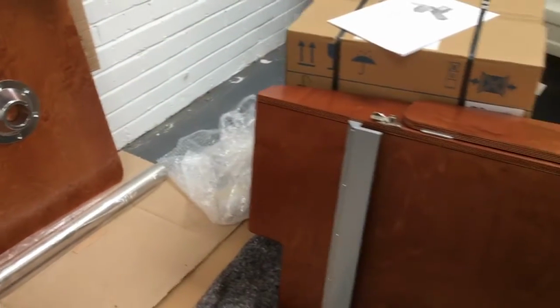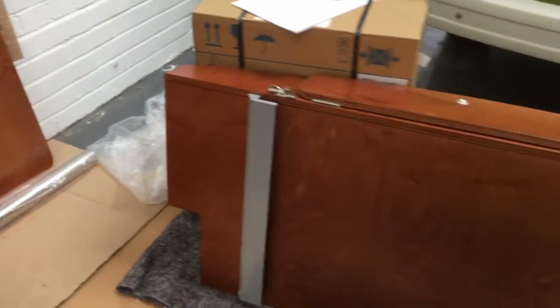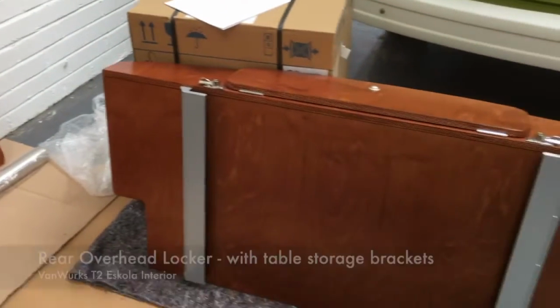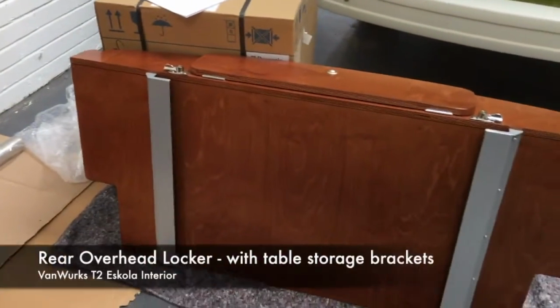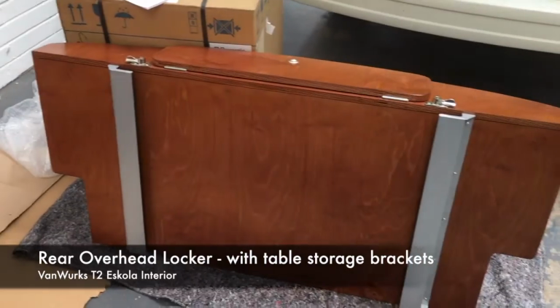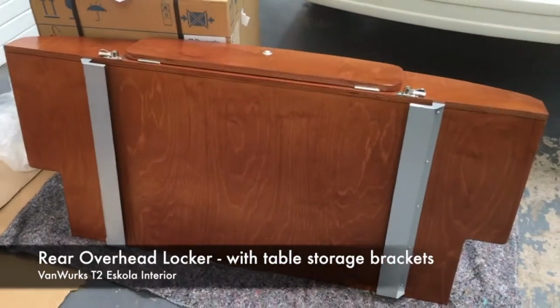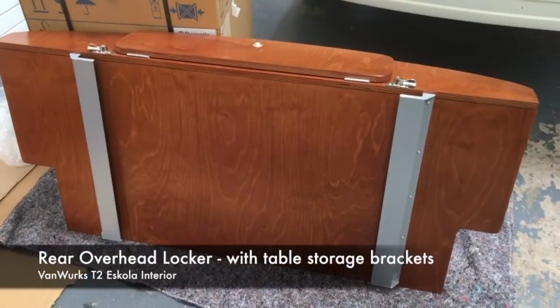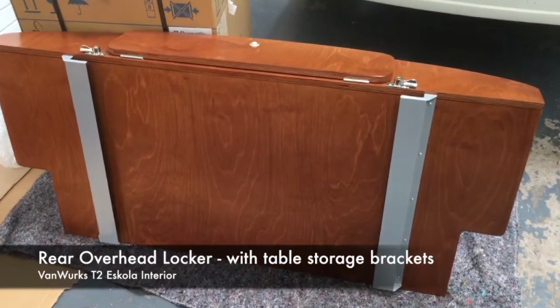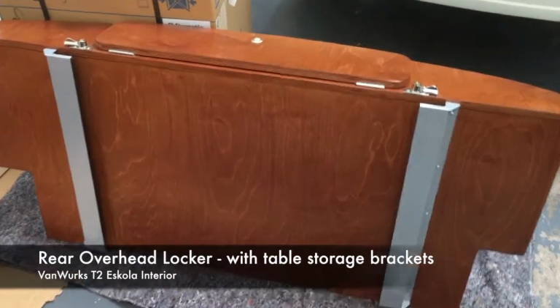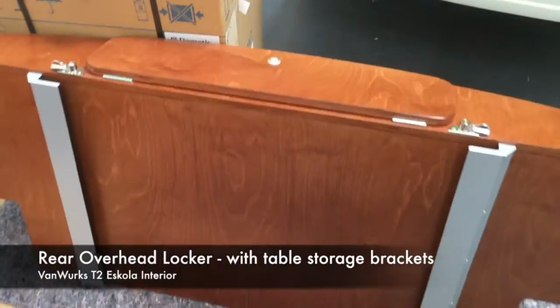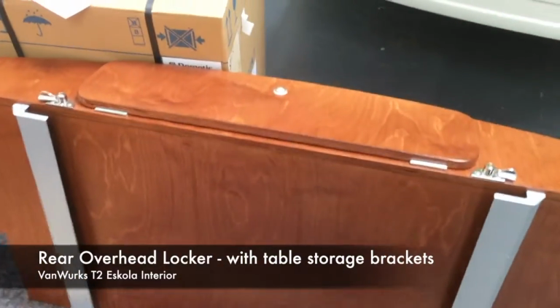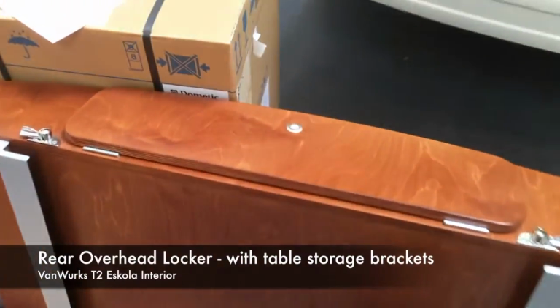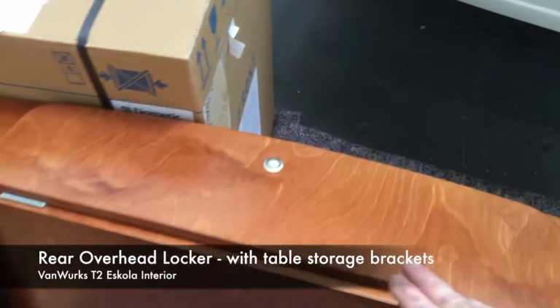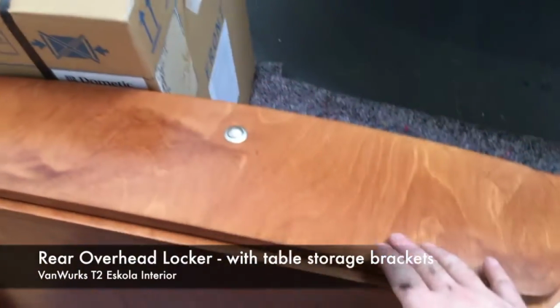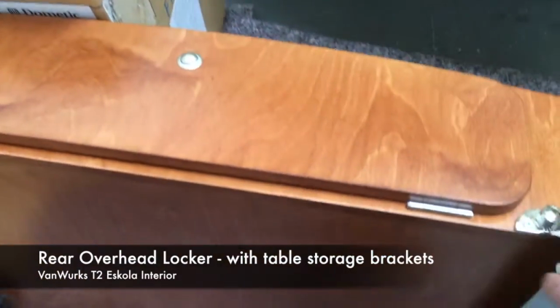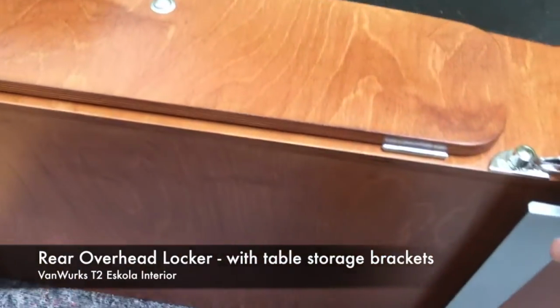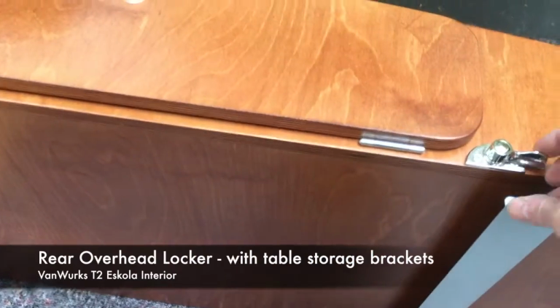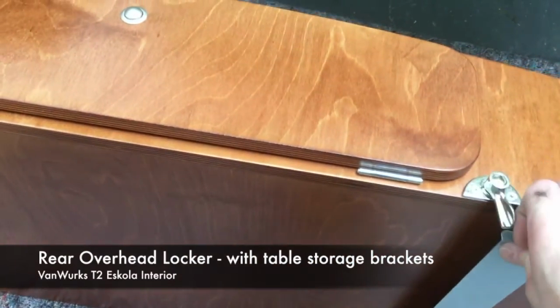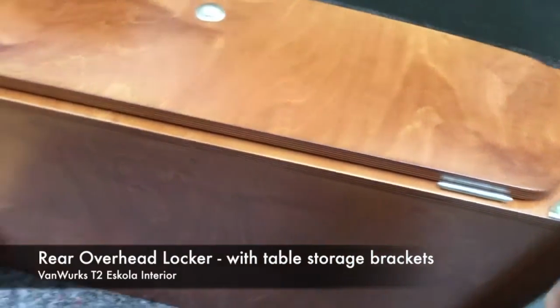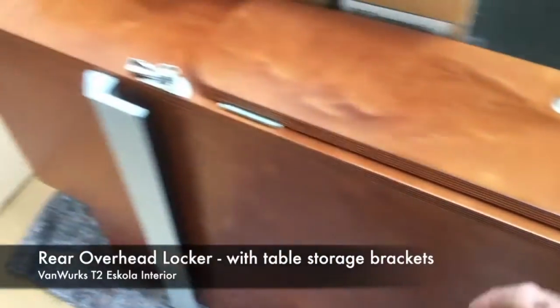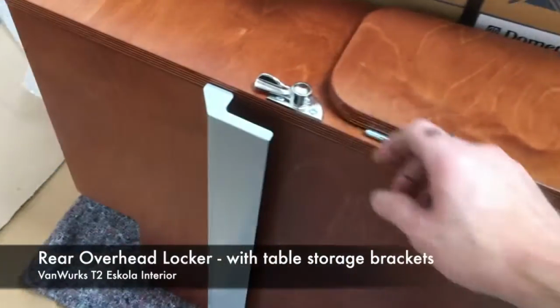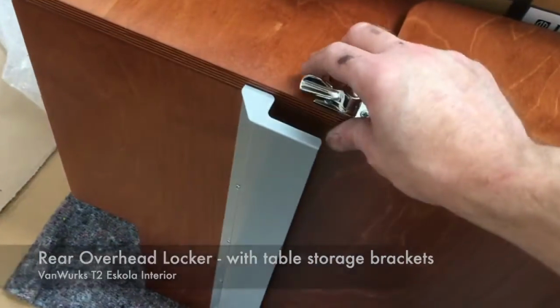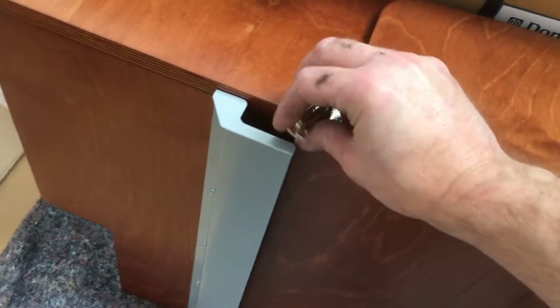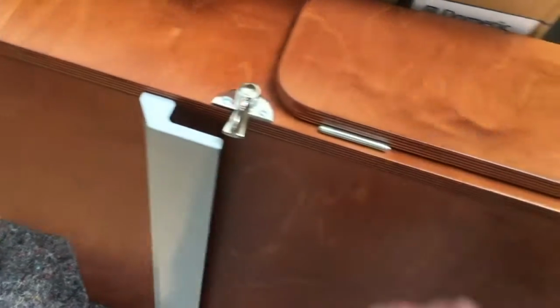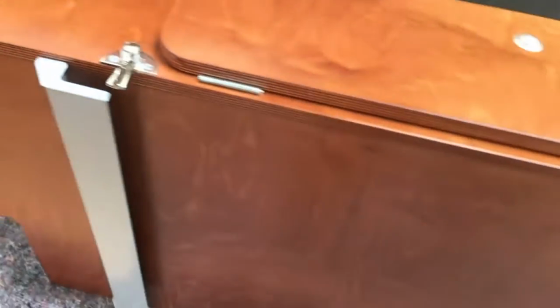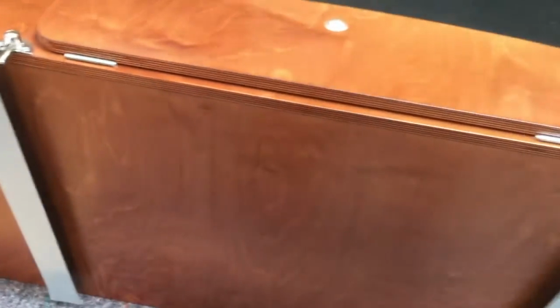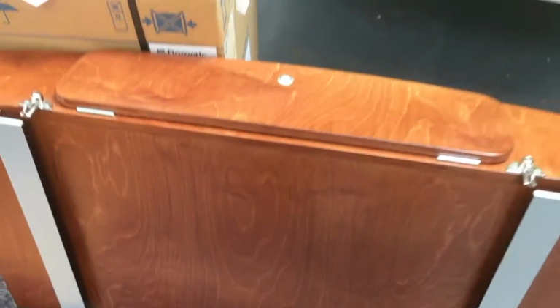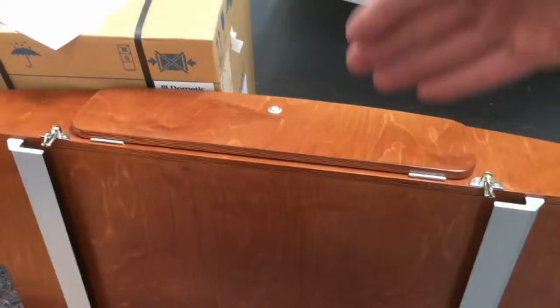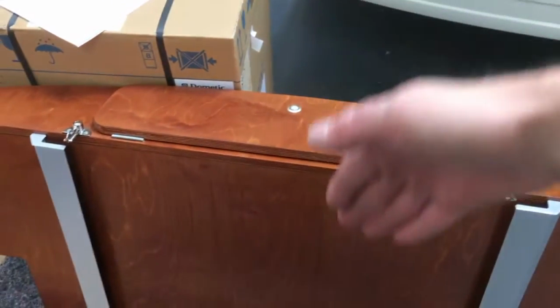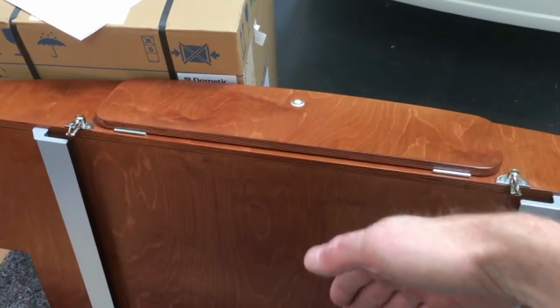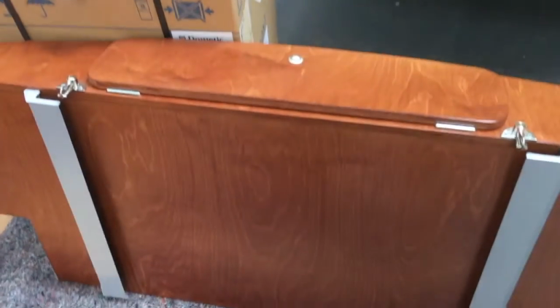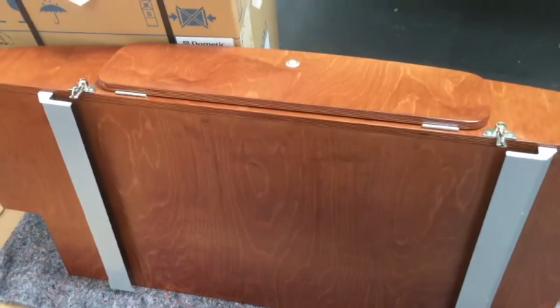And then there's an overhead locker to sit in the rear of the van, with a door on the front. These two catches here are to secure your table when it slides in underneath the locker.